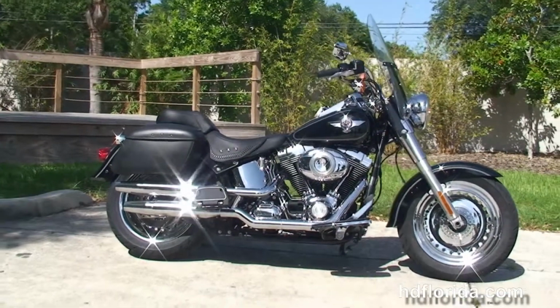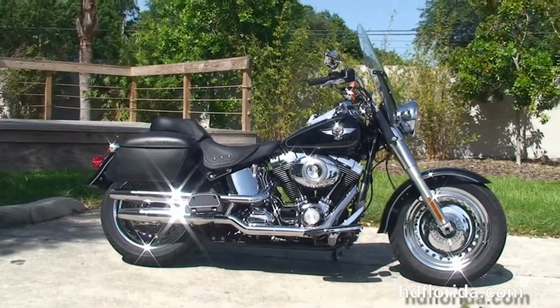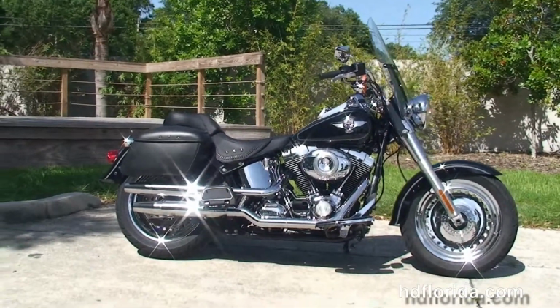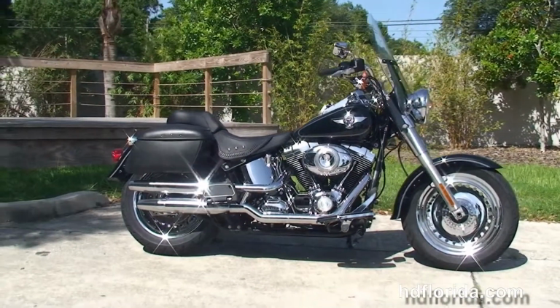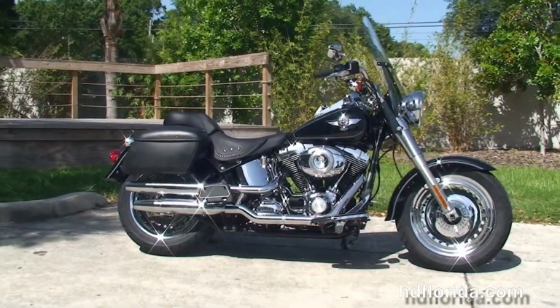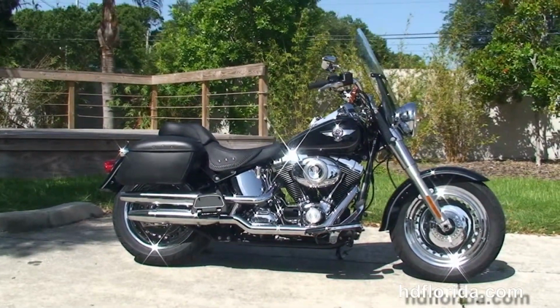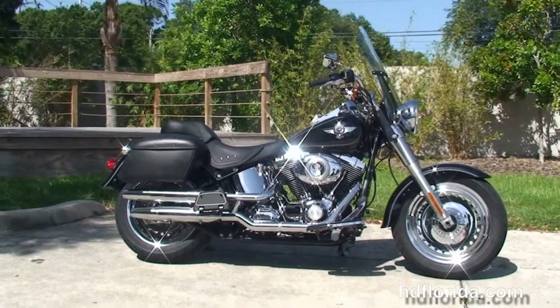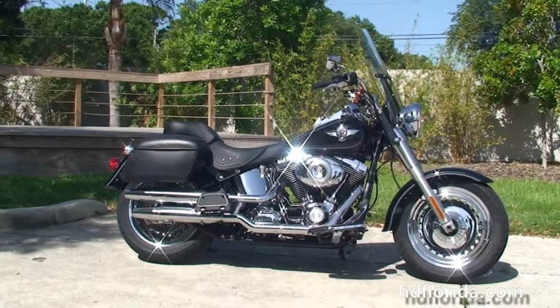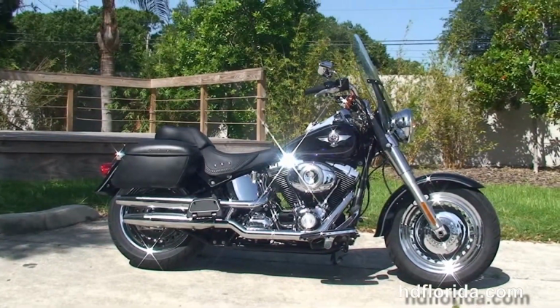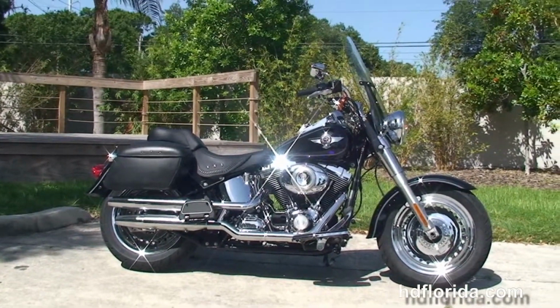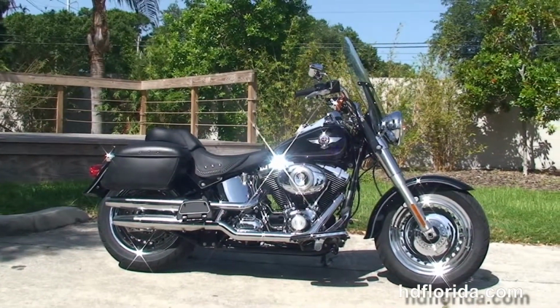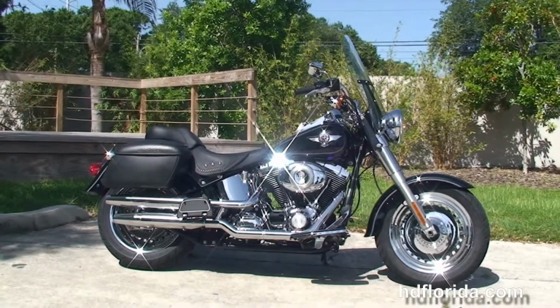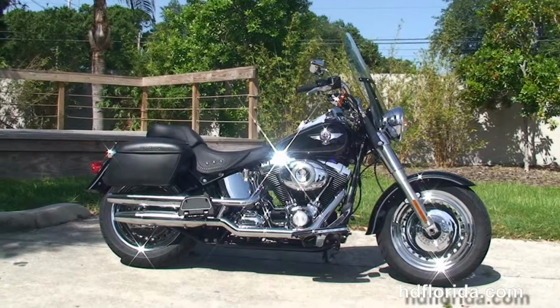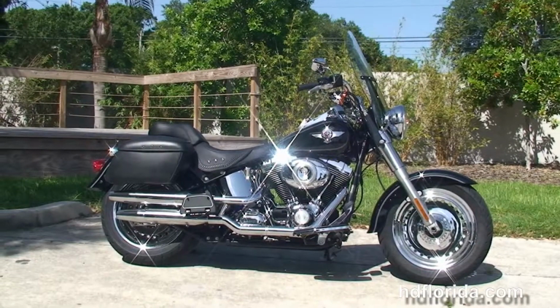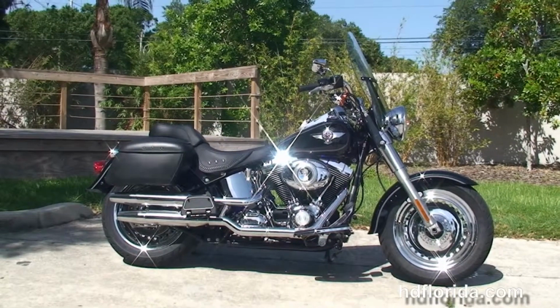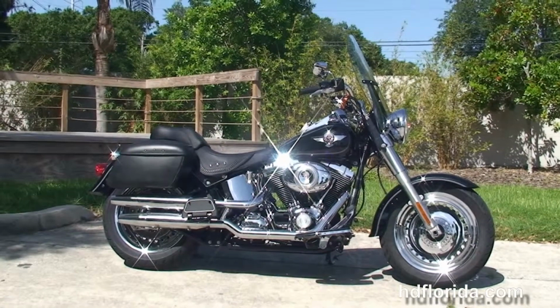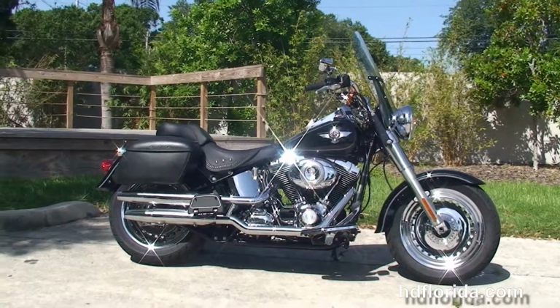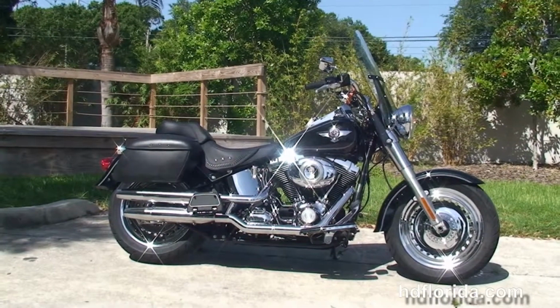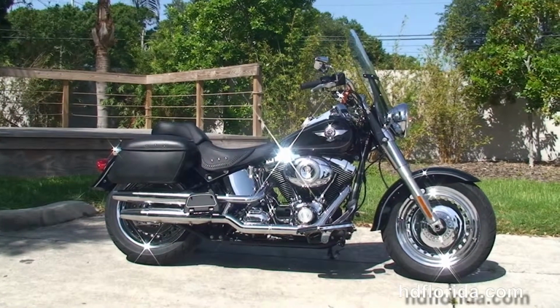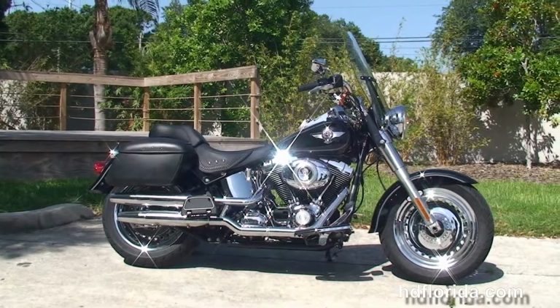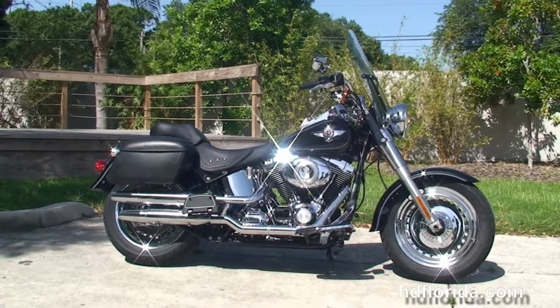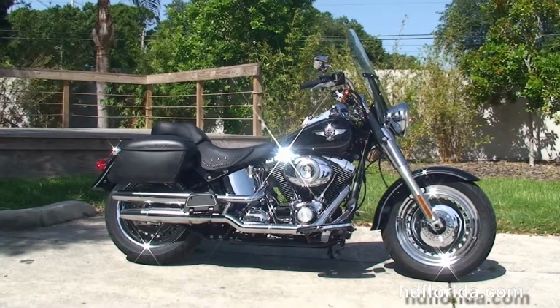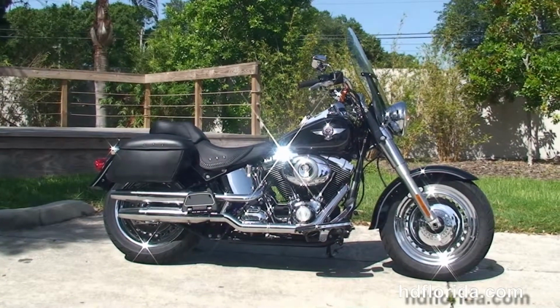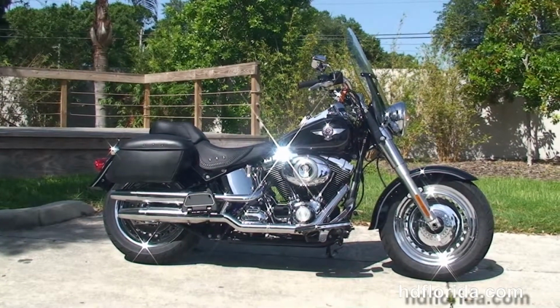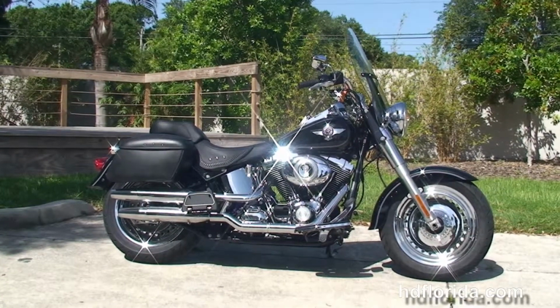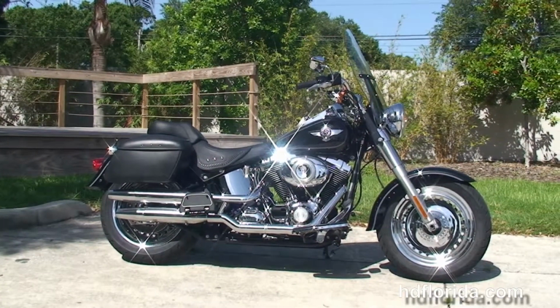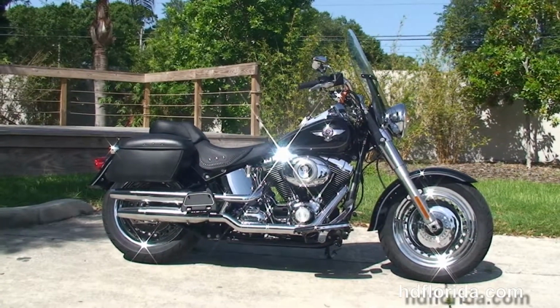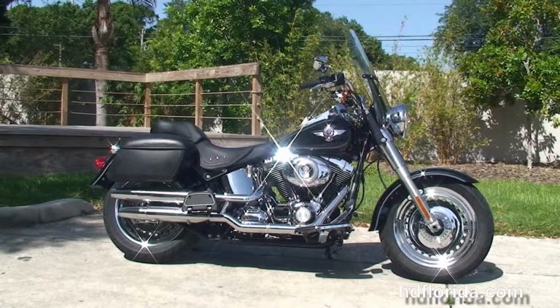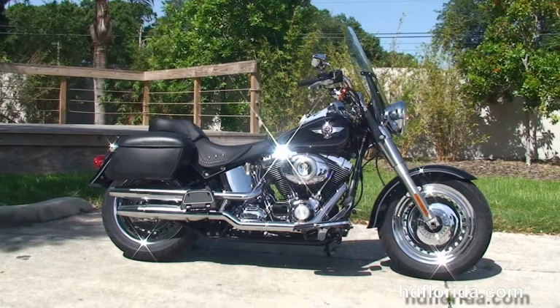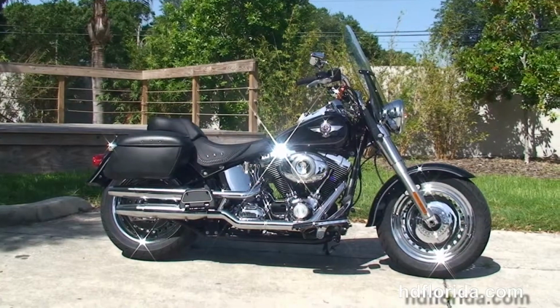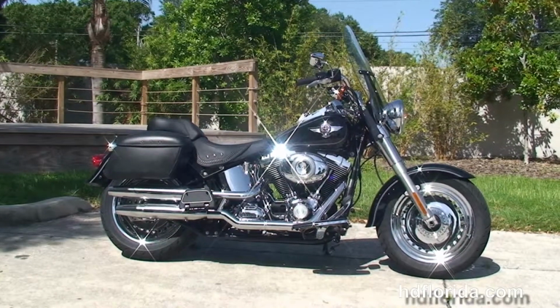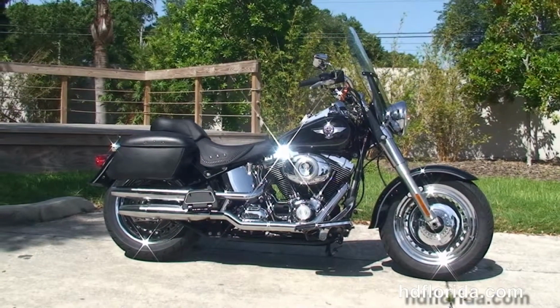Here at the world famous Harley-Davidson Tampa, all our bikes are fully serviced and safety inspected. We take anything on trade — import motorcycles, cars, campers, trailers, boats, RVs, ATVs — you name it, we take it as long as we don't have to feed it.